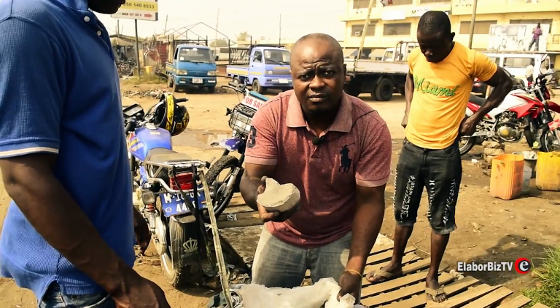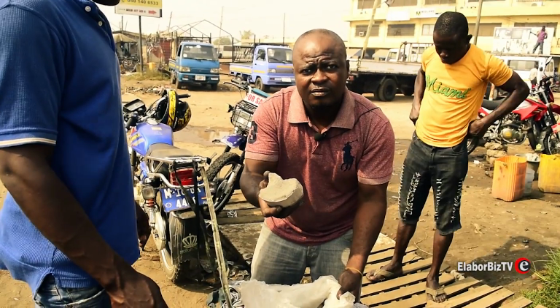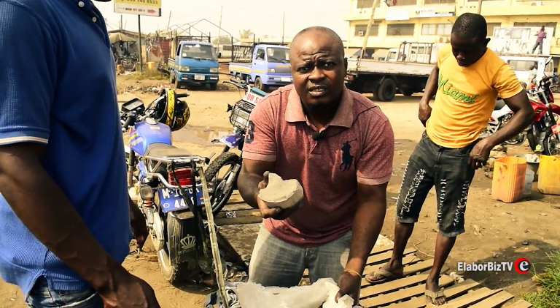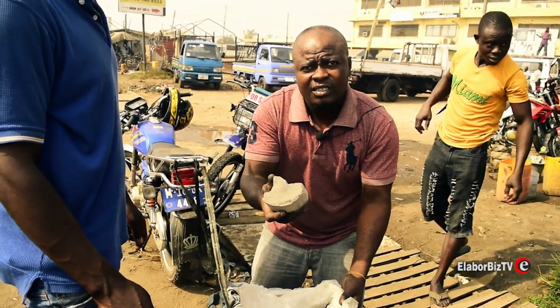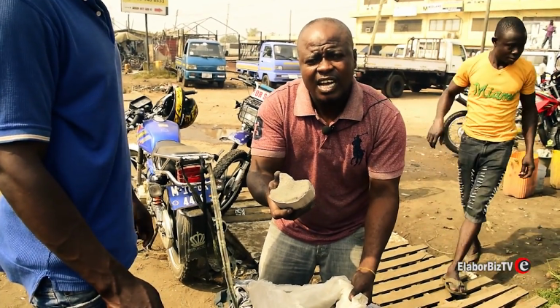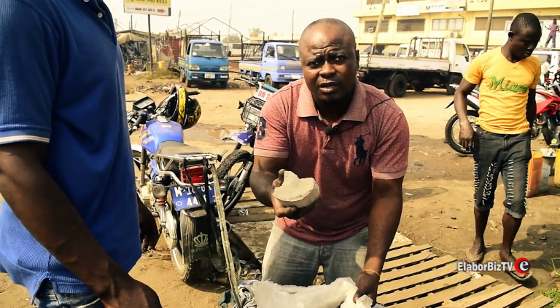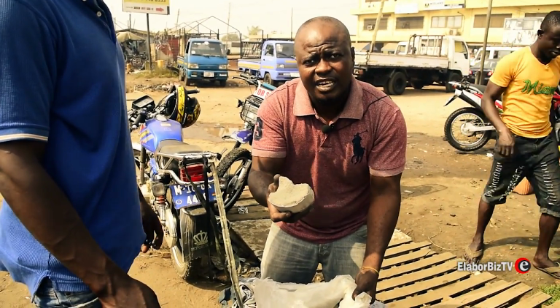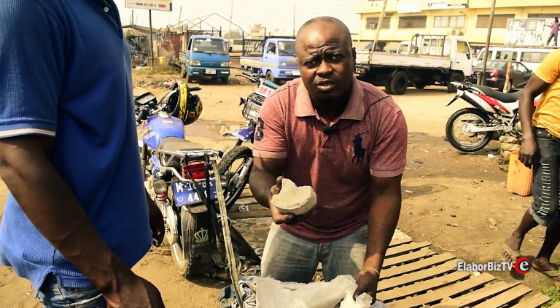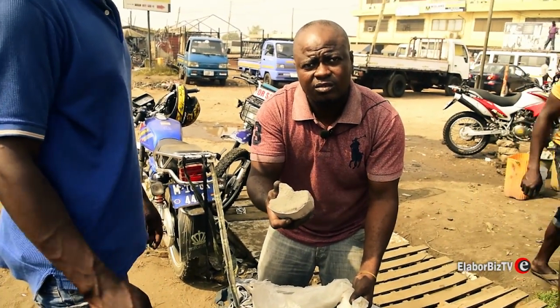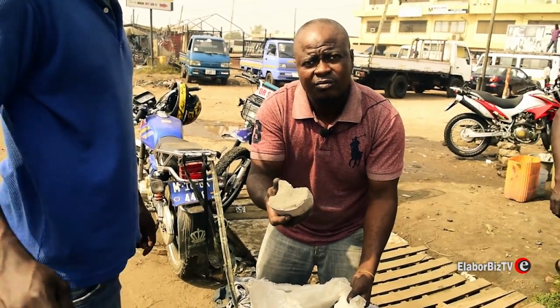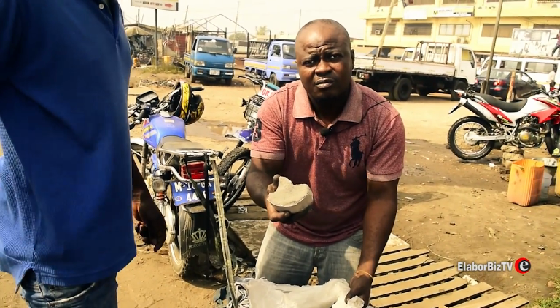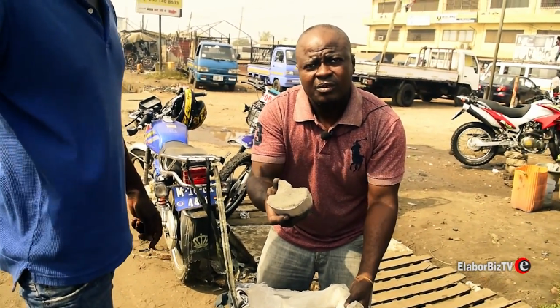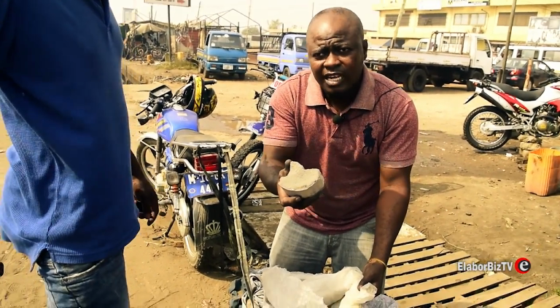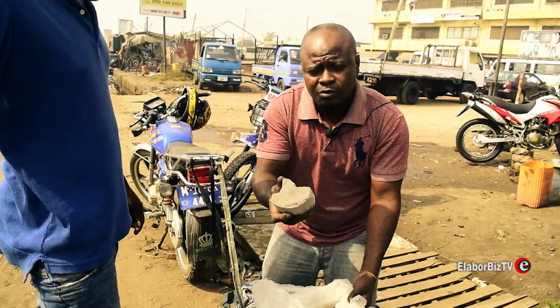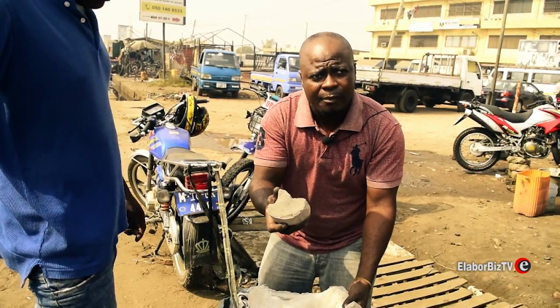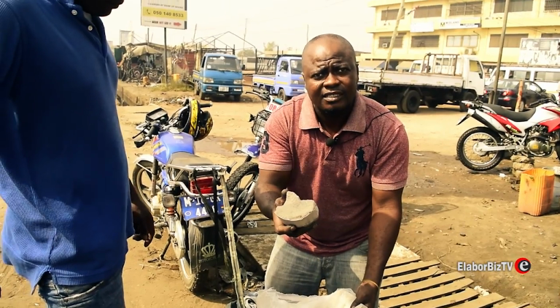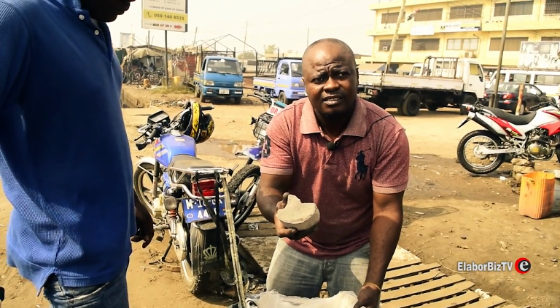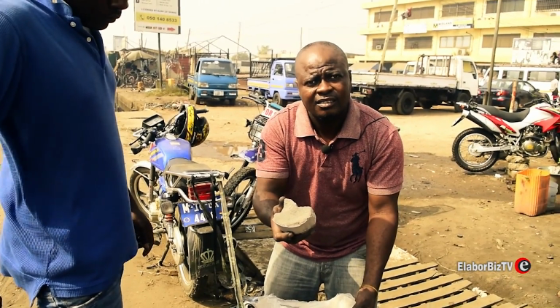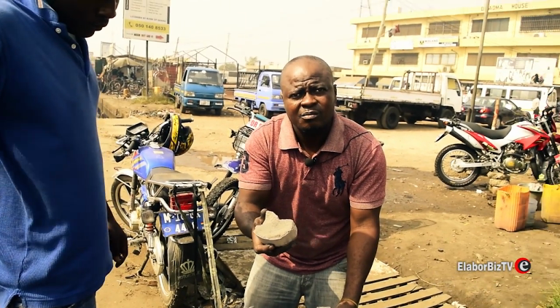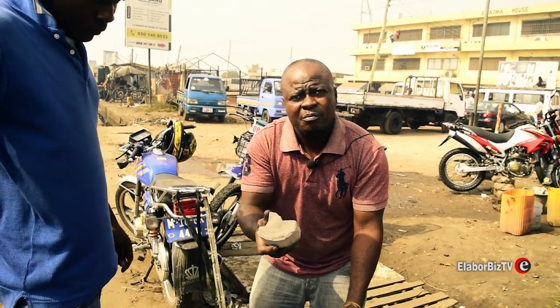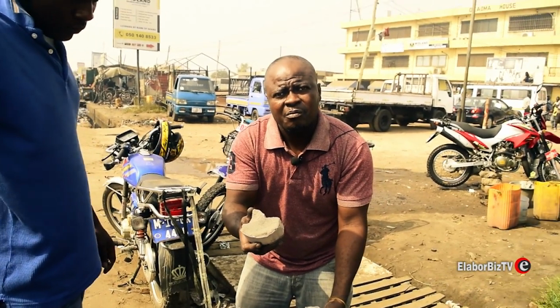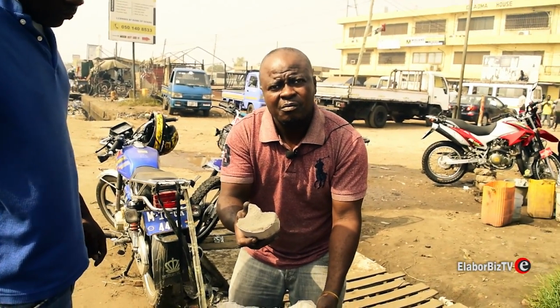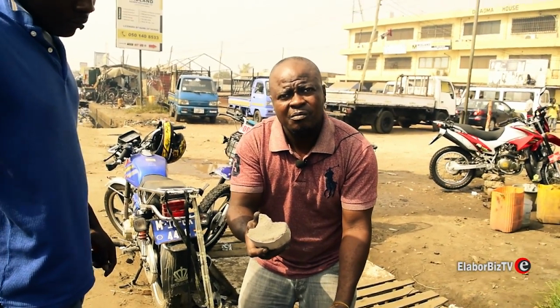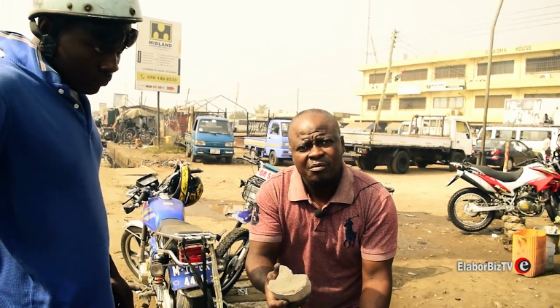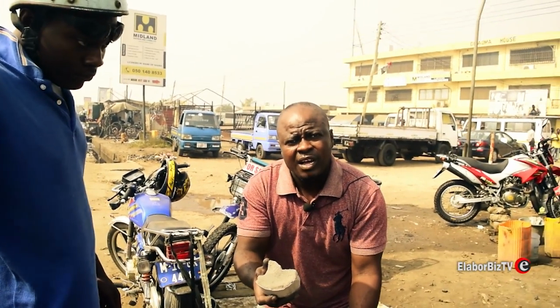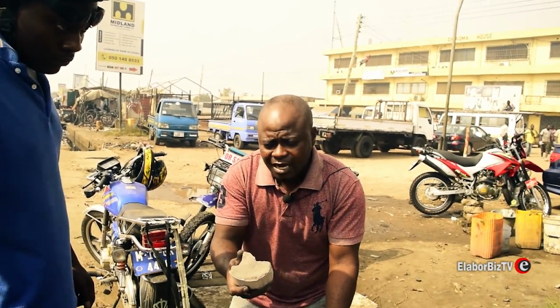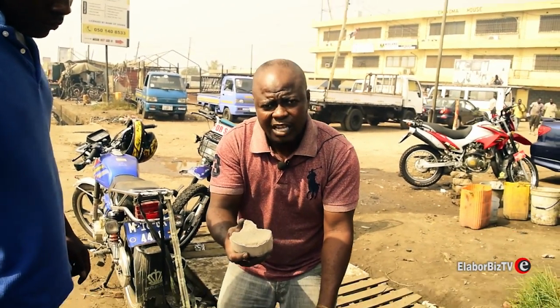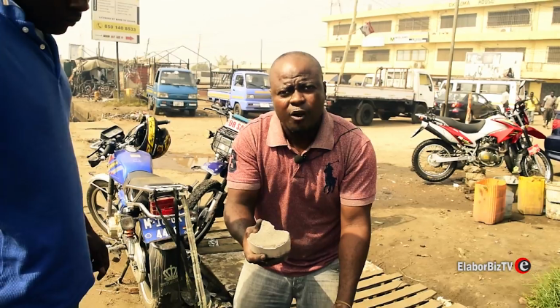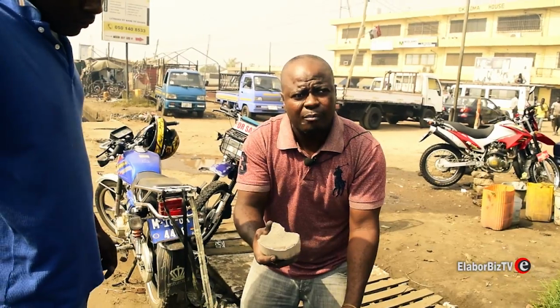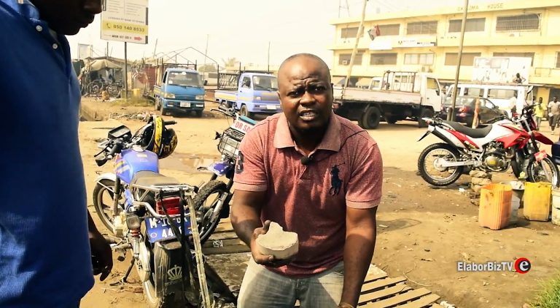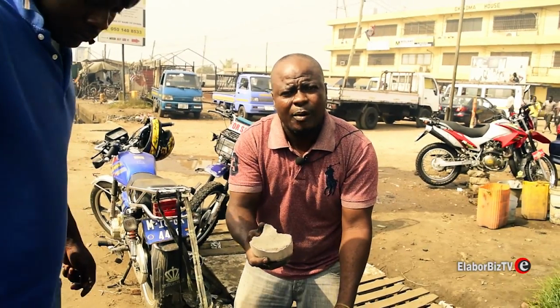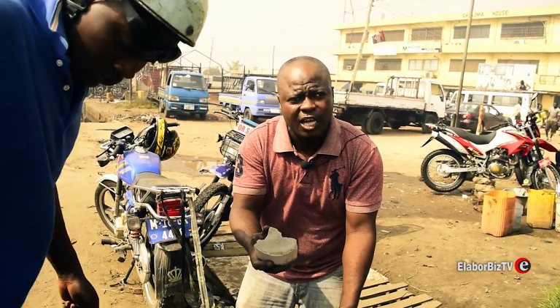So this is what is inside the exhaust. This is what the people are buying. So anybody who has the exhaust, what are you telling them? I tell them to bring it to me, I'll give them money, I'll buy it from them.